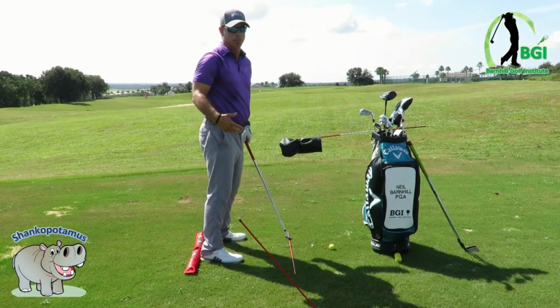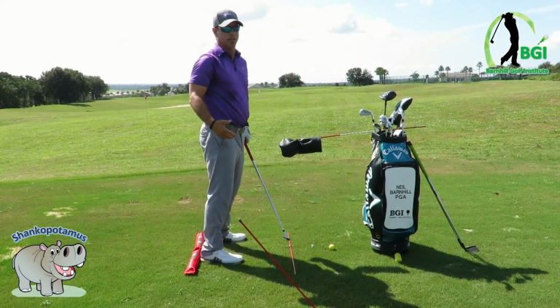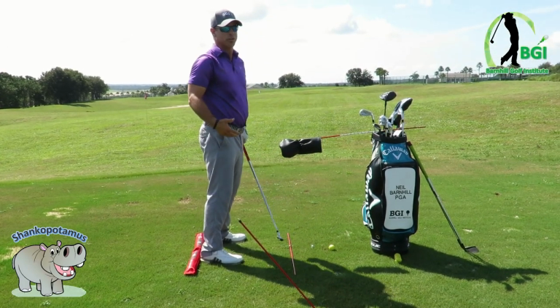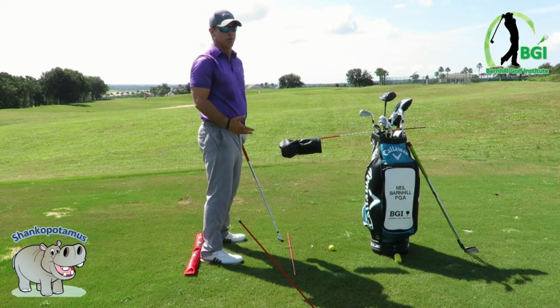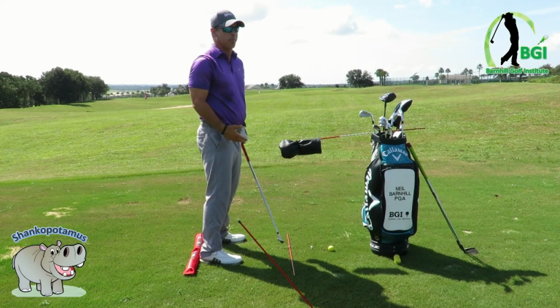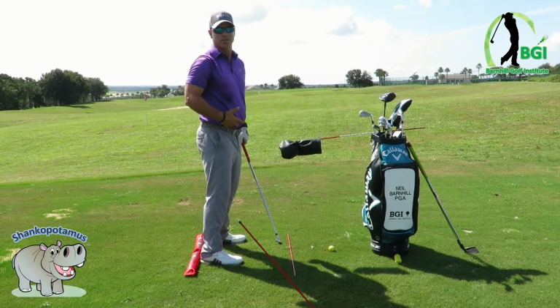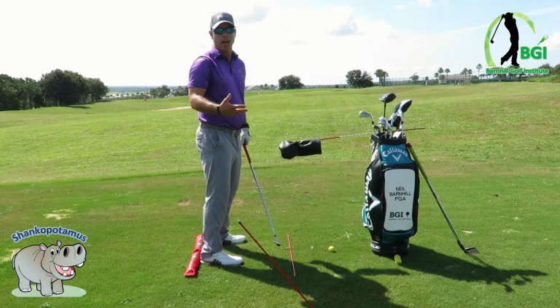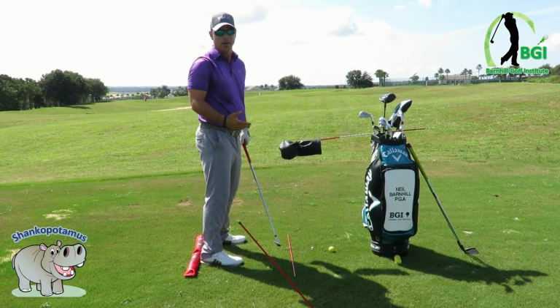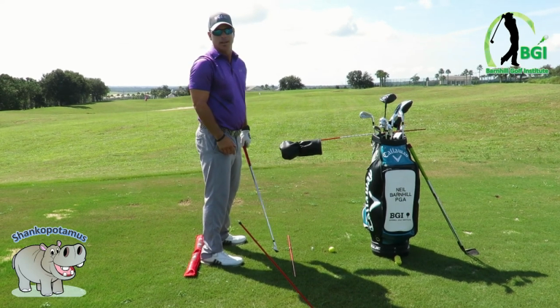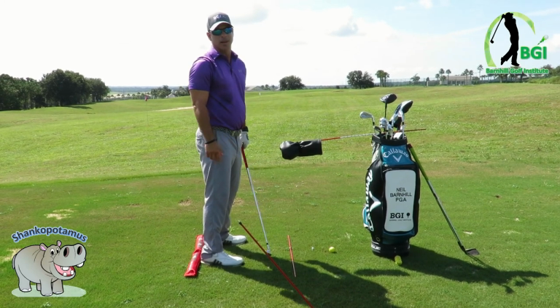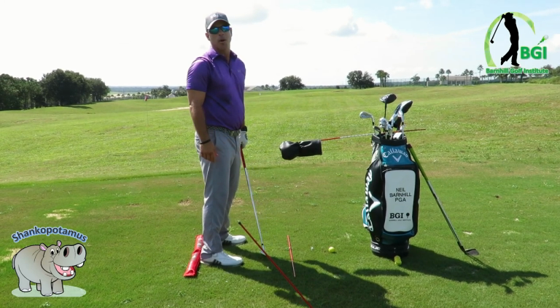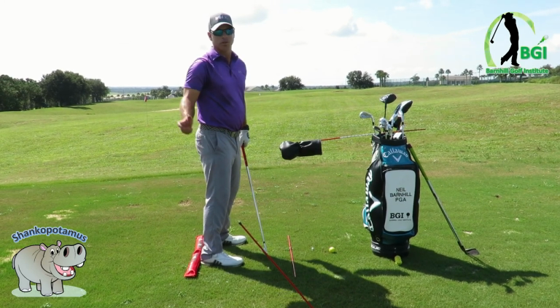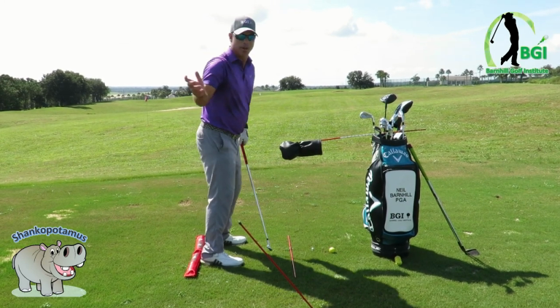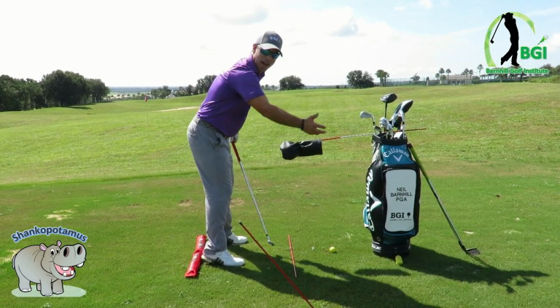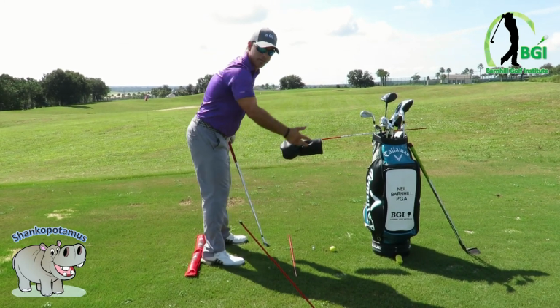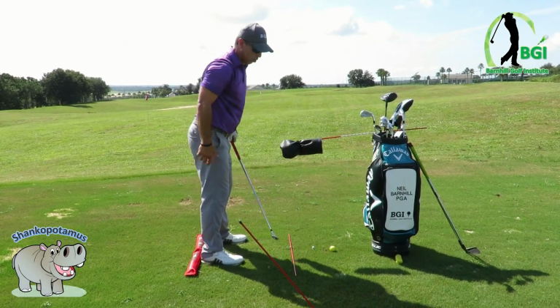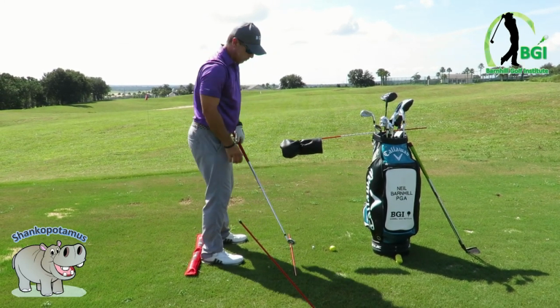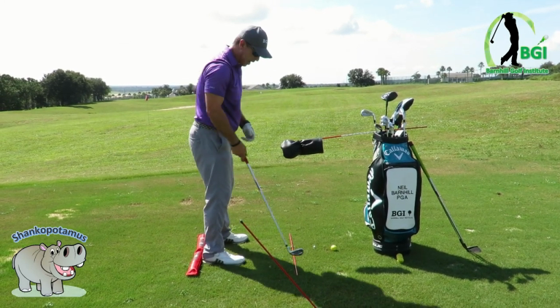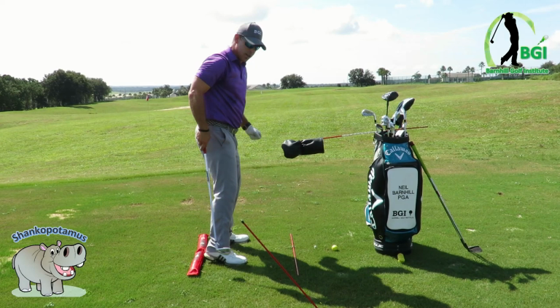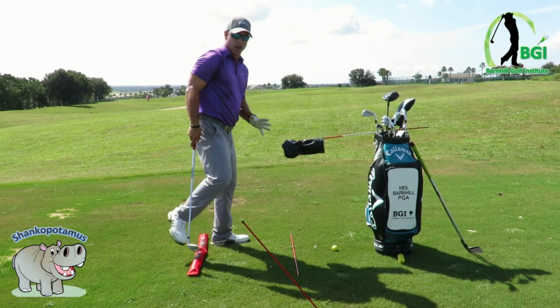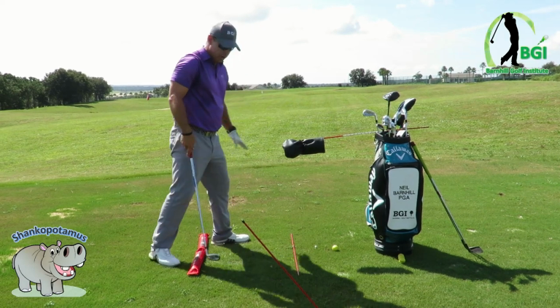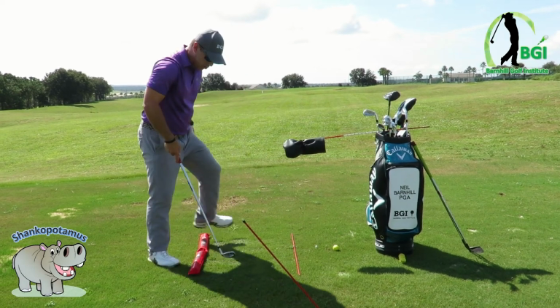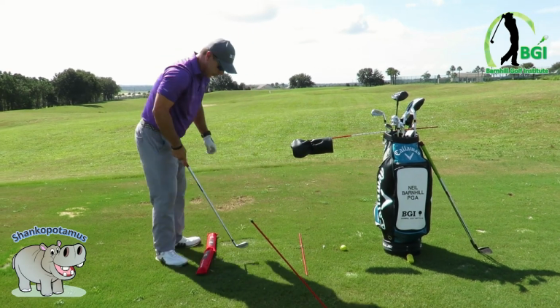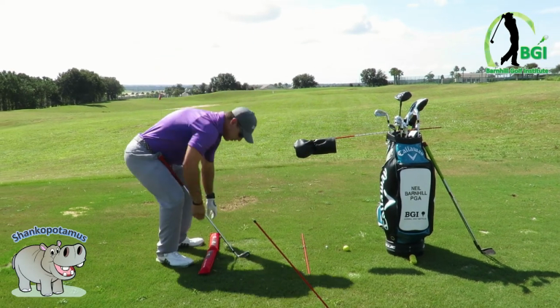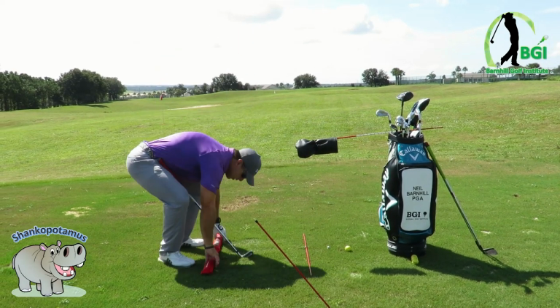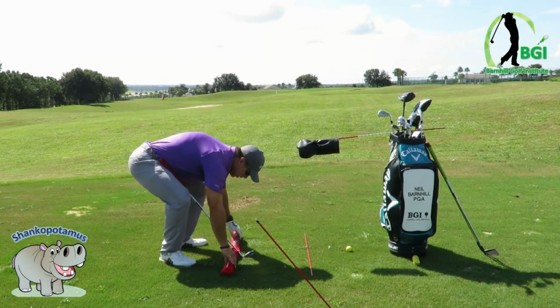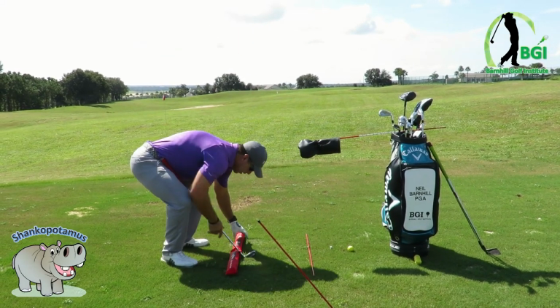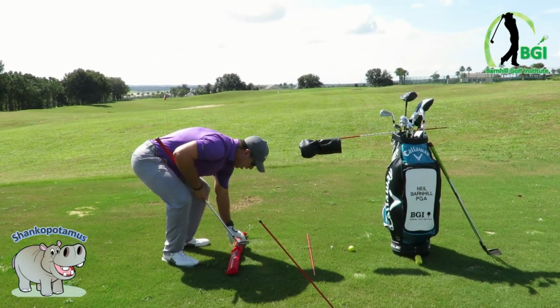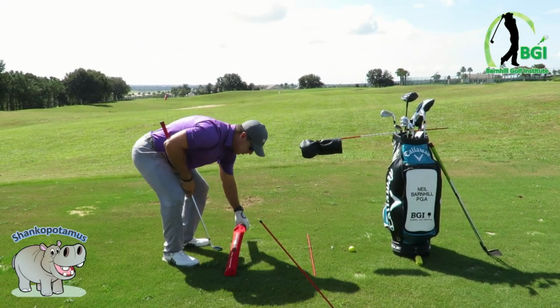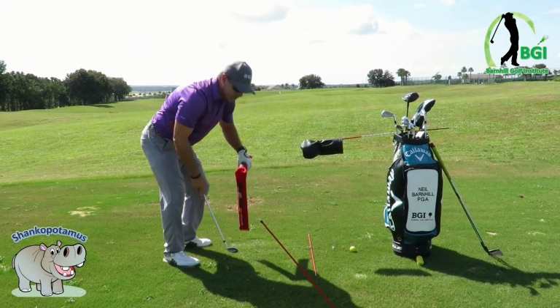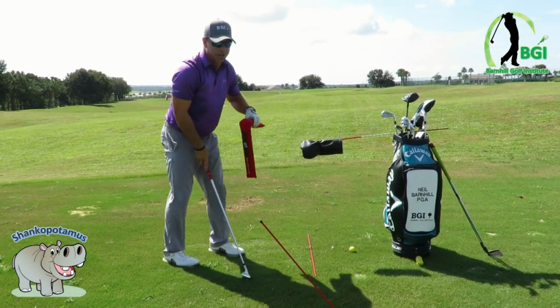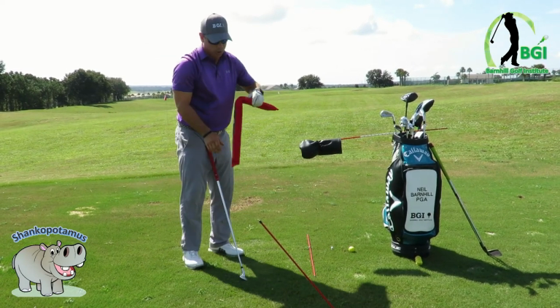You don't want to reach further from the ball, because a lot of people think that reaching further will help — but it can actually make the problem even worse. It's going to make you dive in even more.